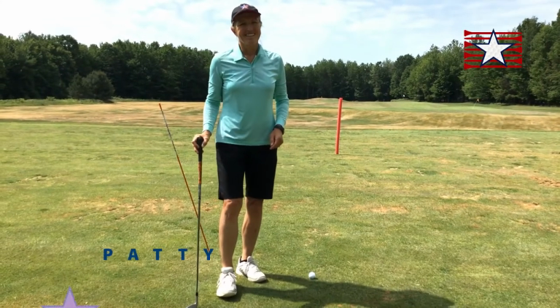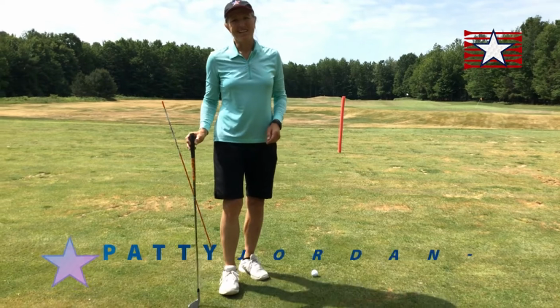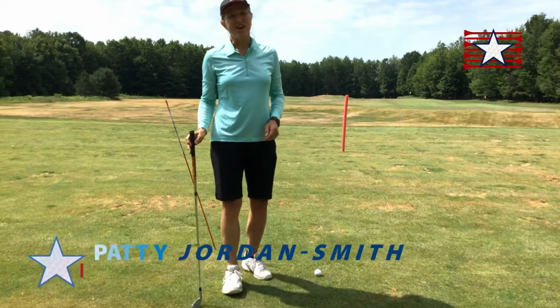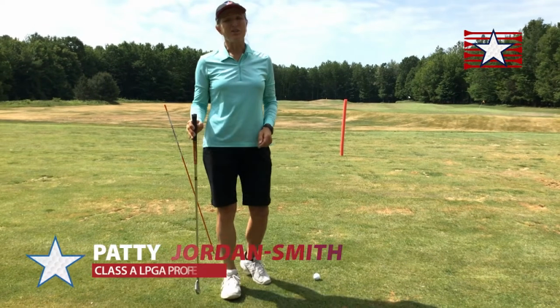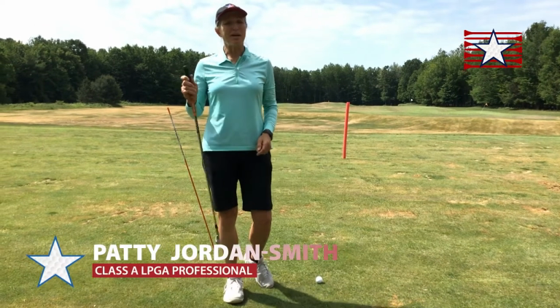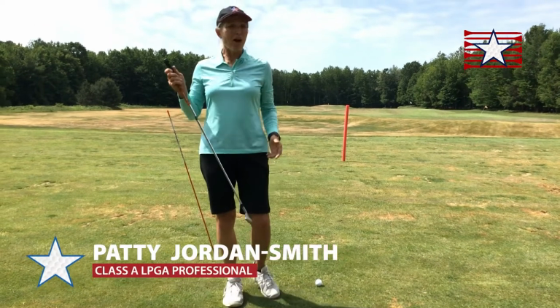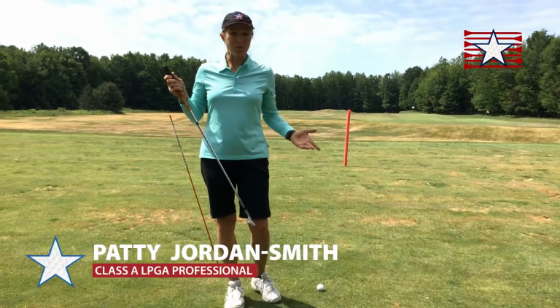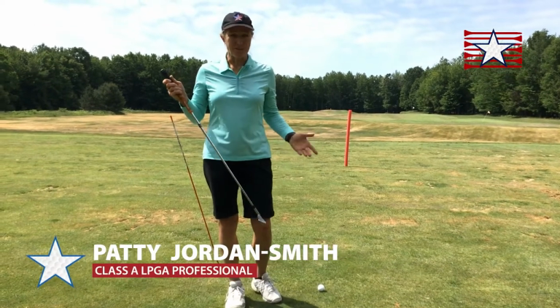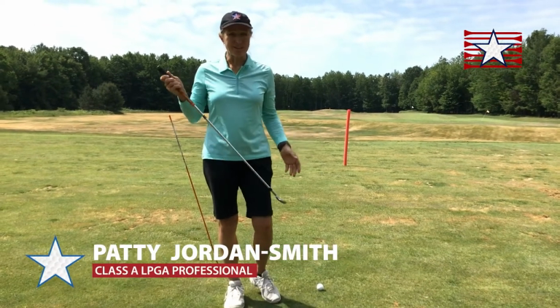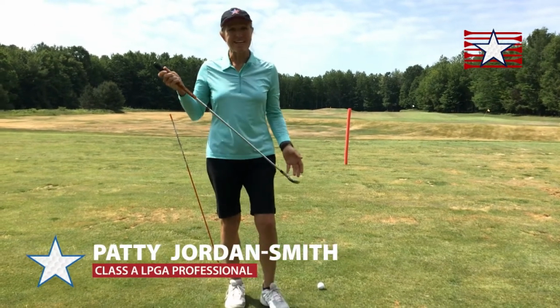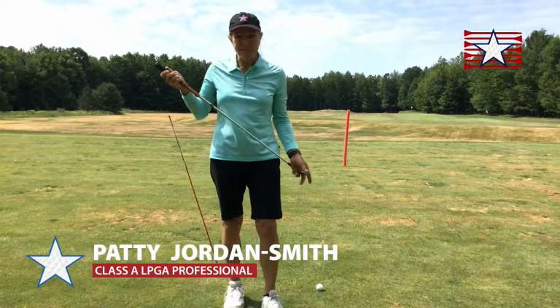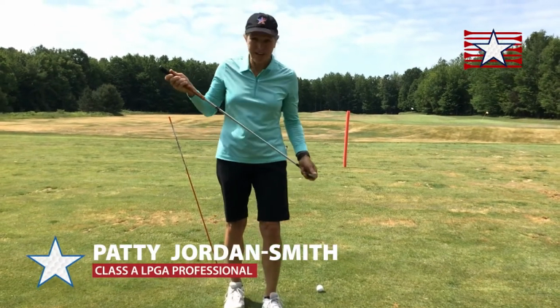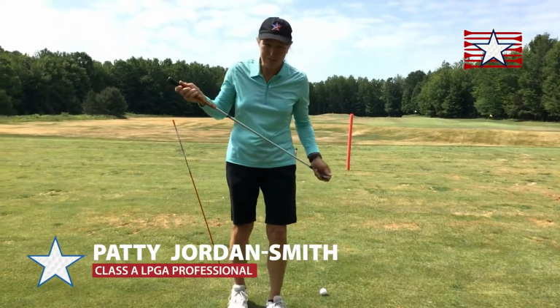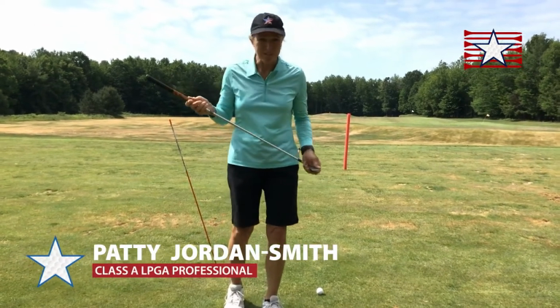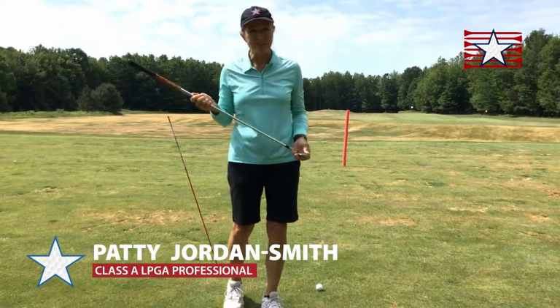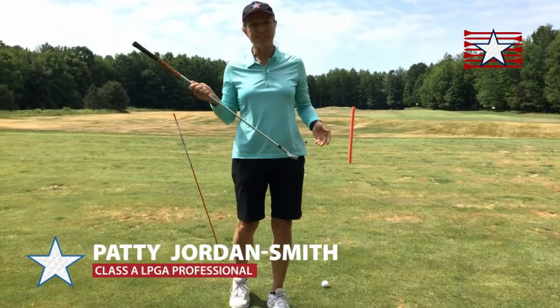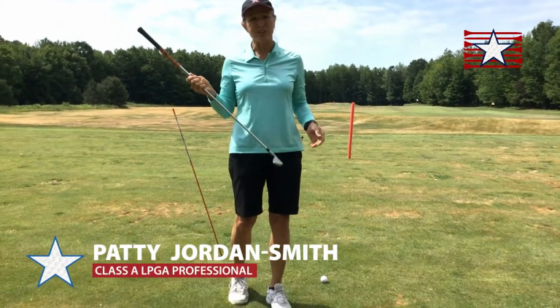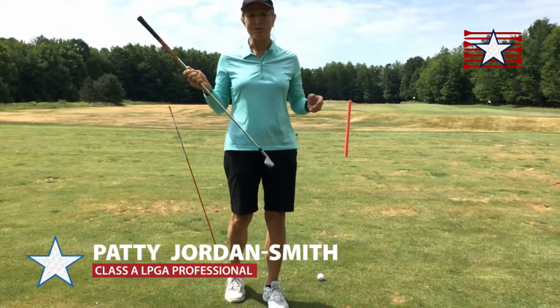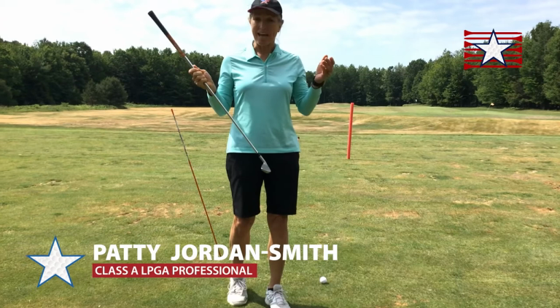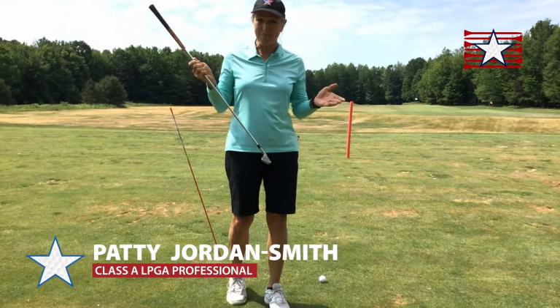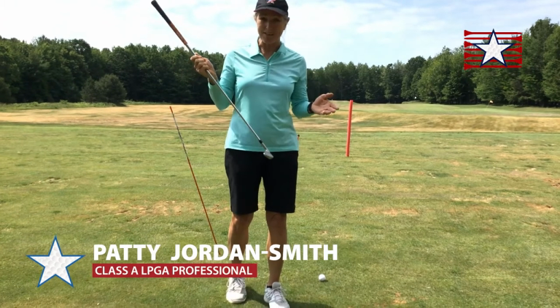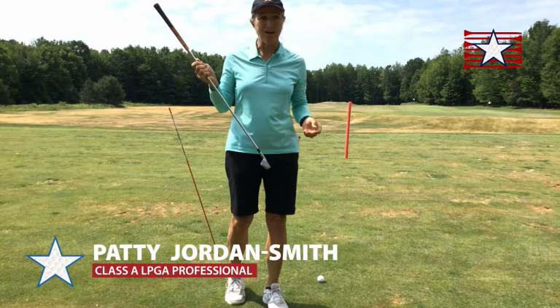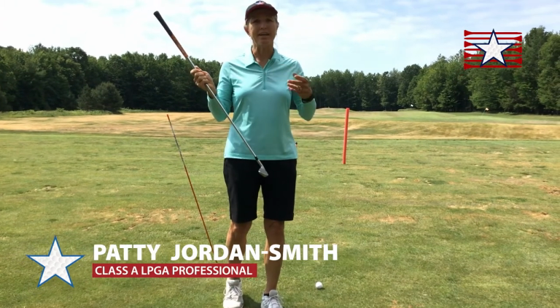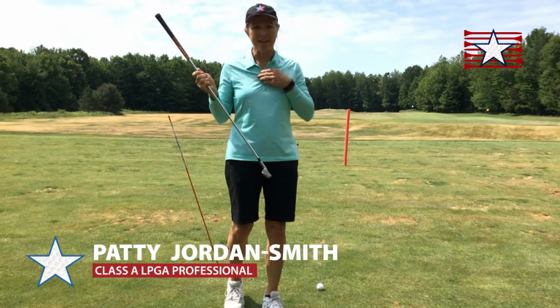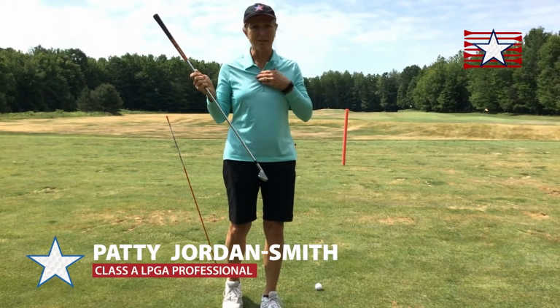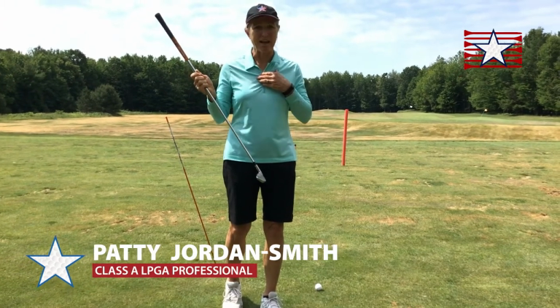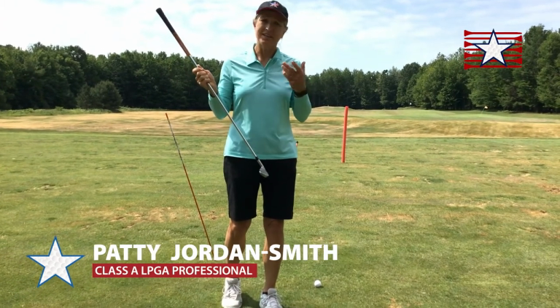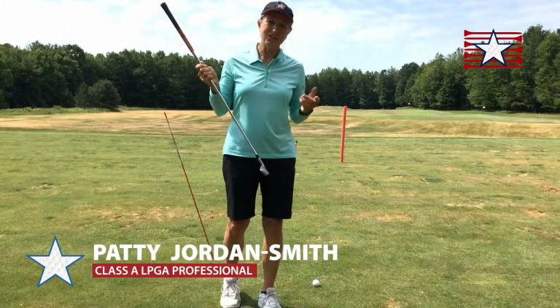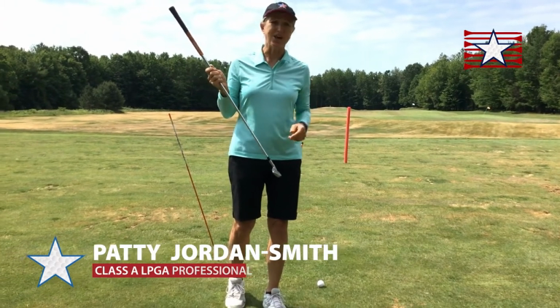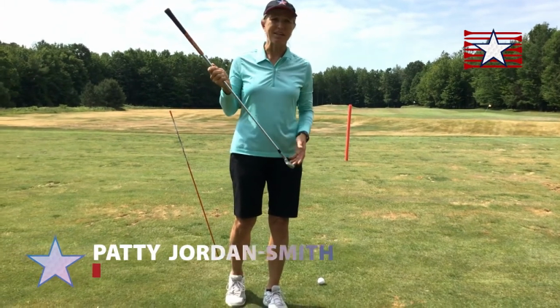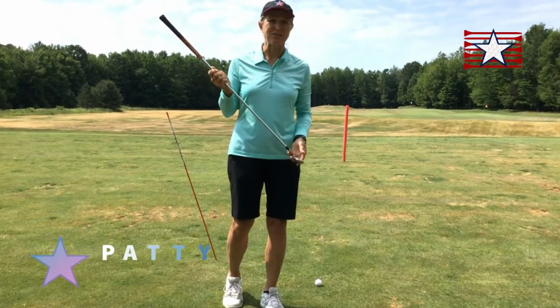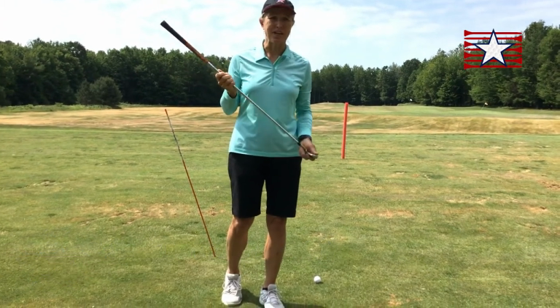Today, I'd like to talk to you about an all-important subject, and that's aiming a golf club. There's a distinction between aiming the club and aligning our body, so let's talk about that for a second.